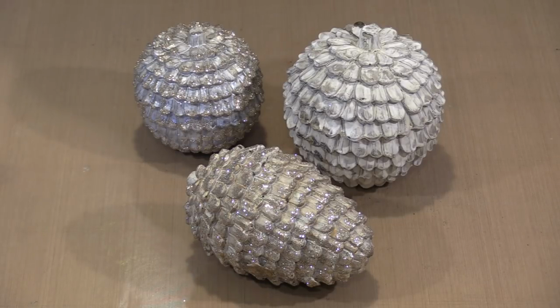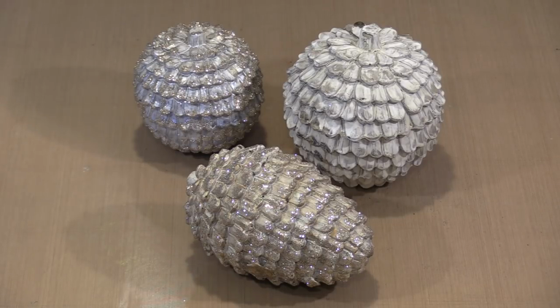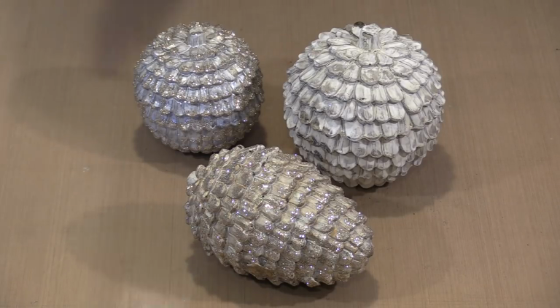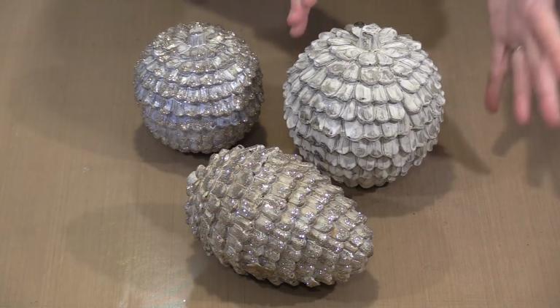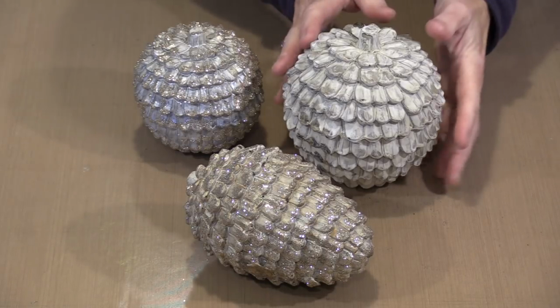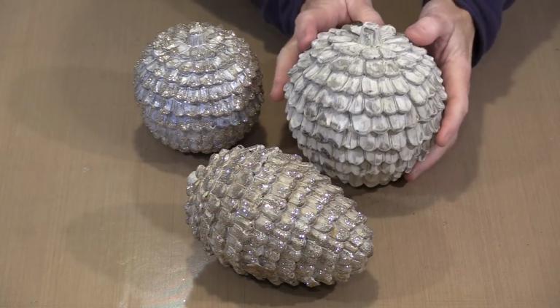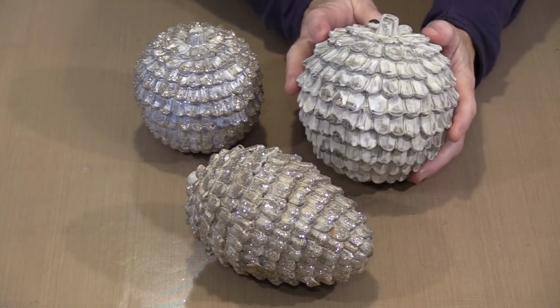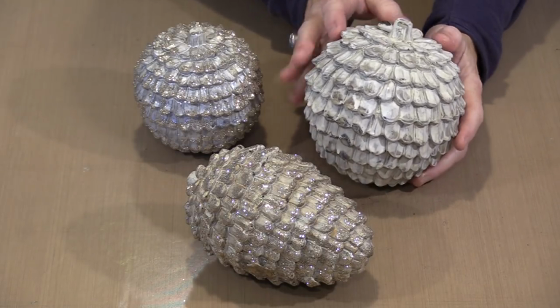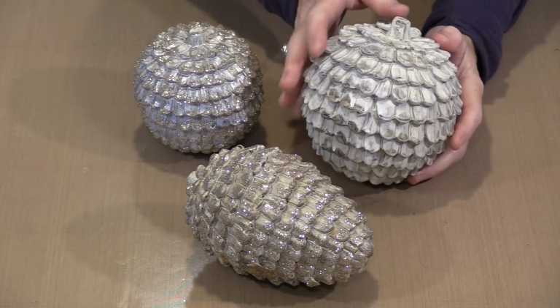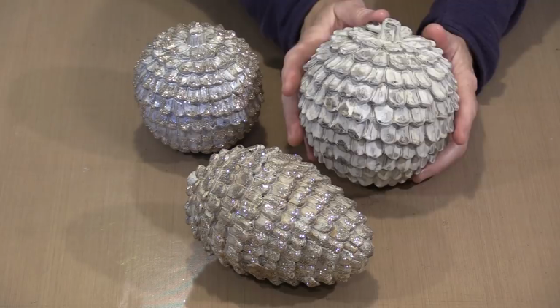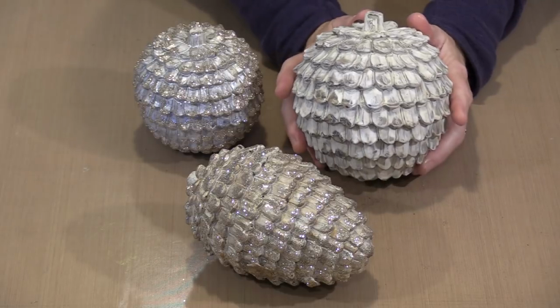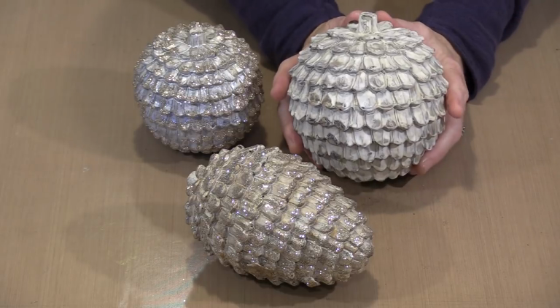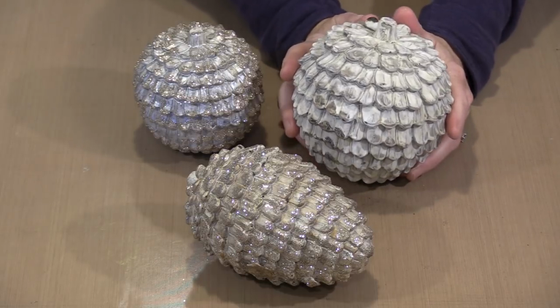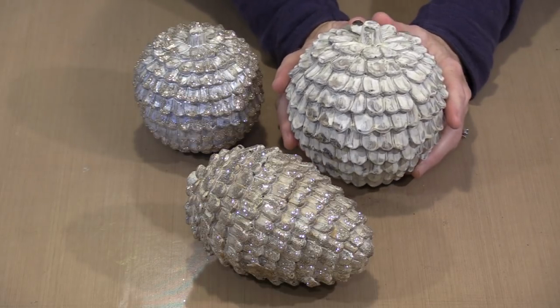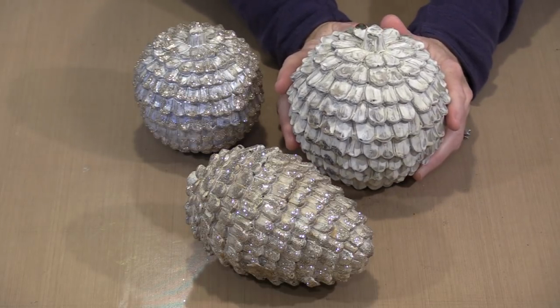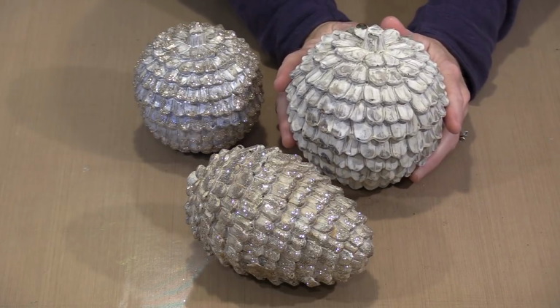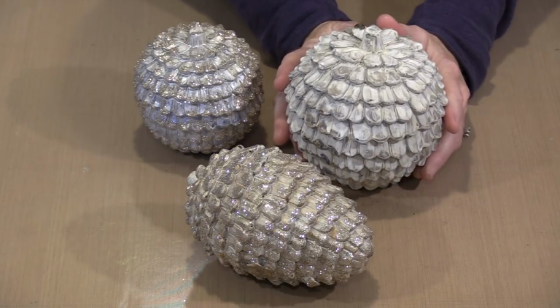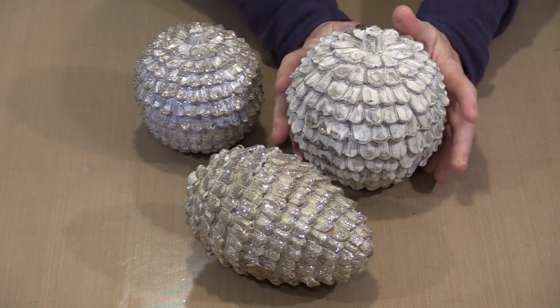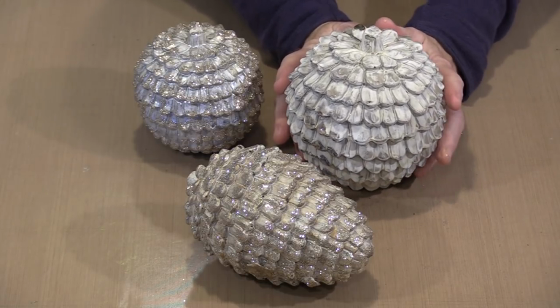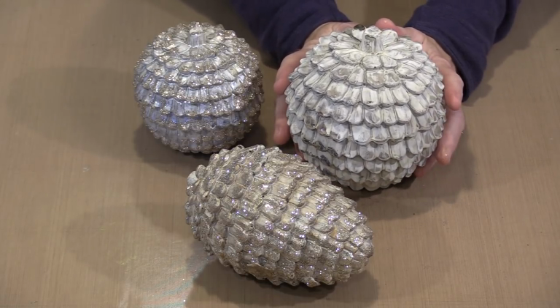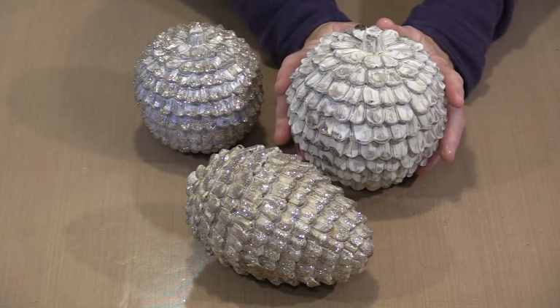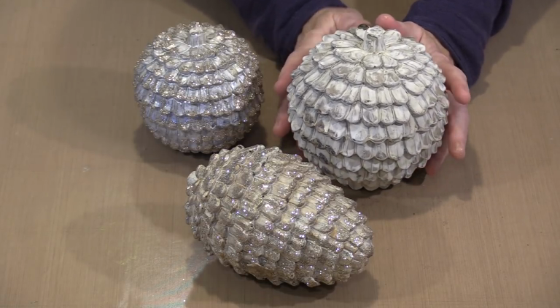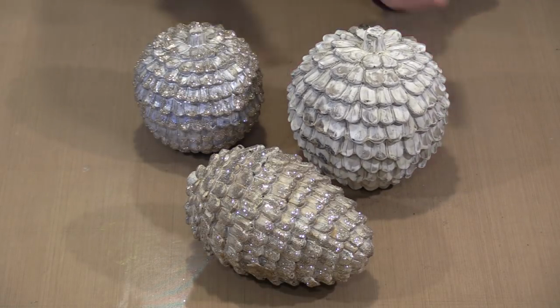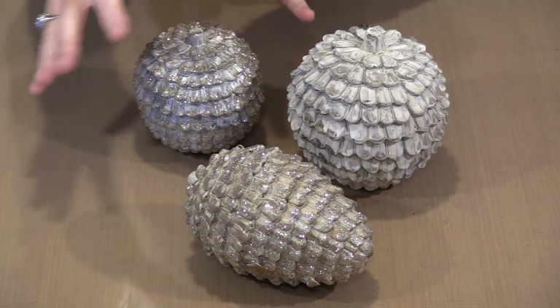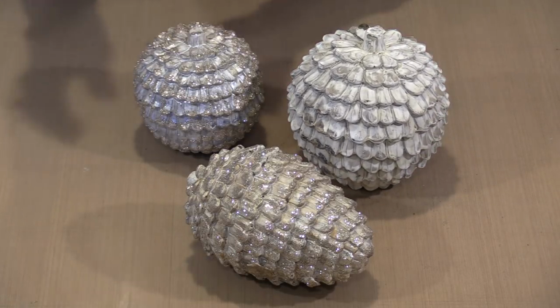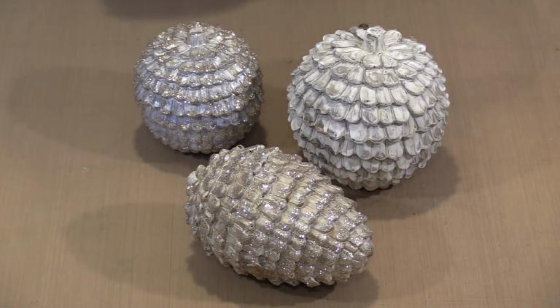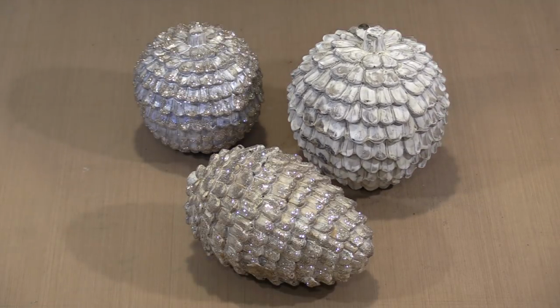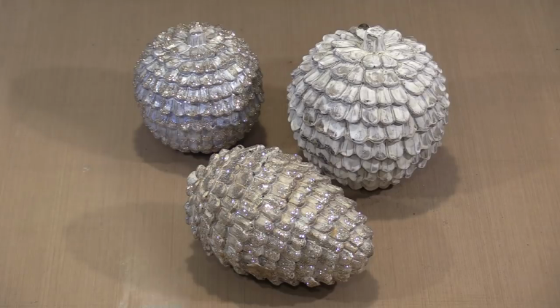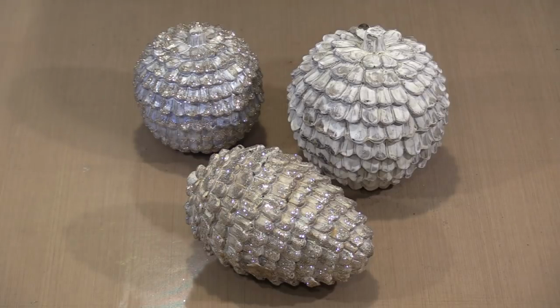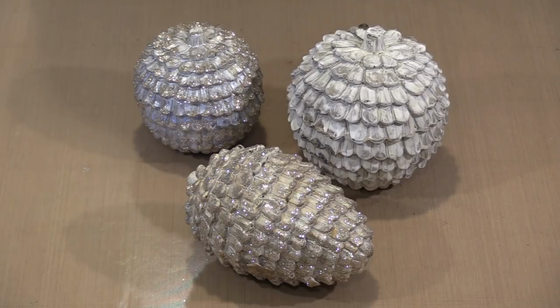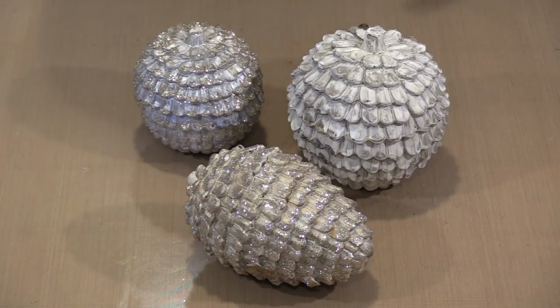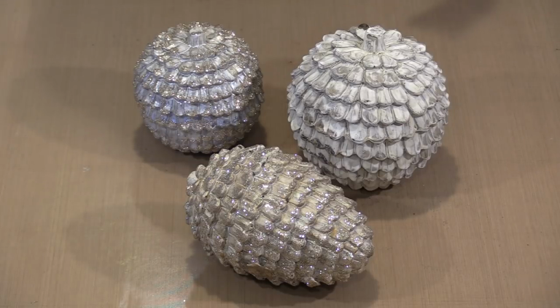You don't have to glitter them — this is how they come from the package. They have this kind of time-worn, whitewashed look. They're really pretty just the way they are, but for me and the holidays it's going to be all about glitter.